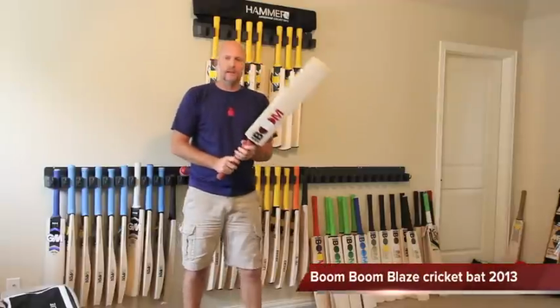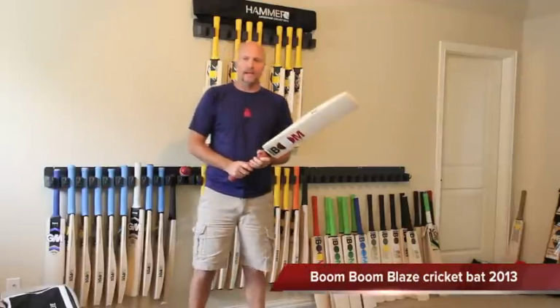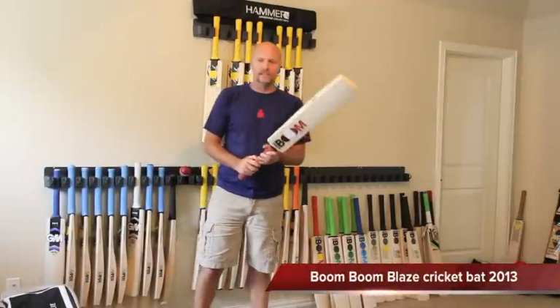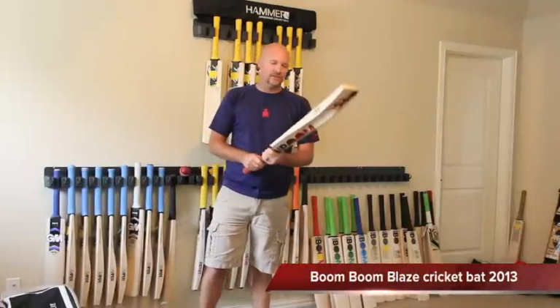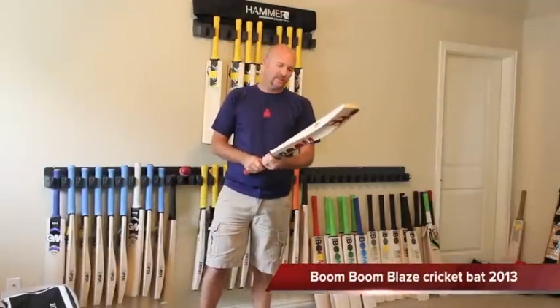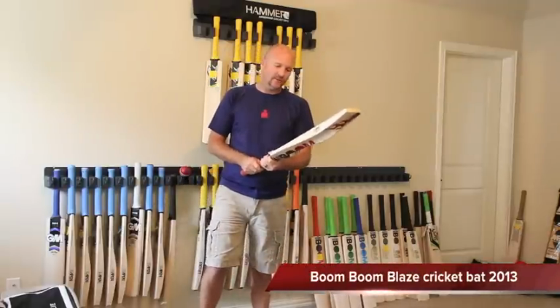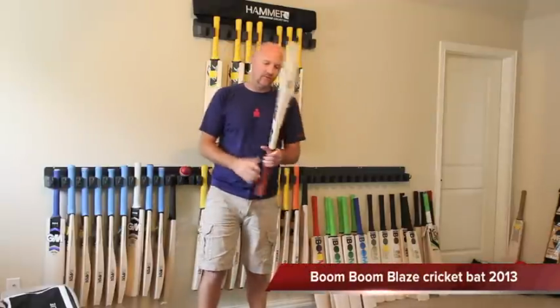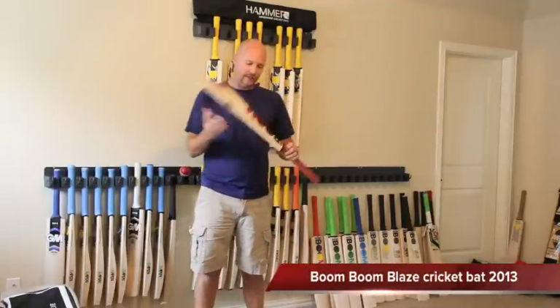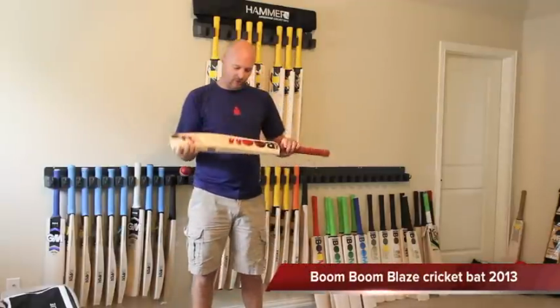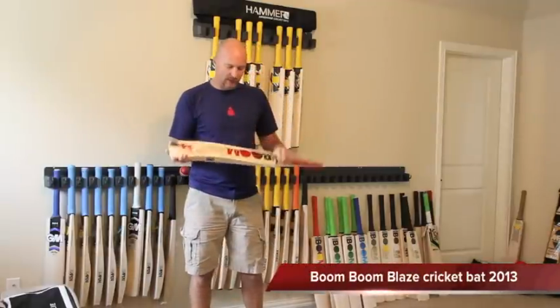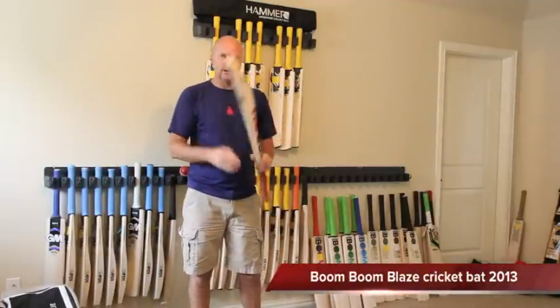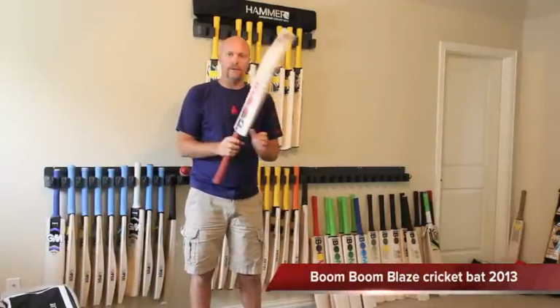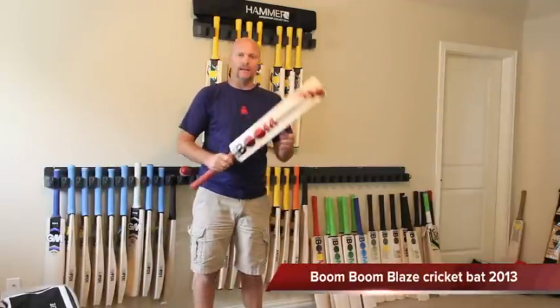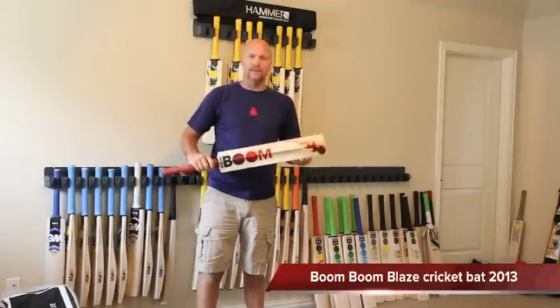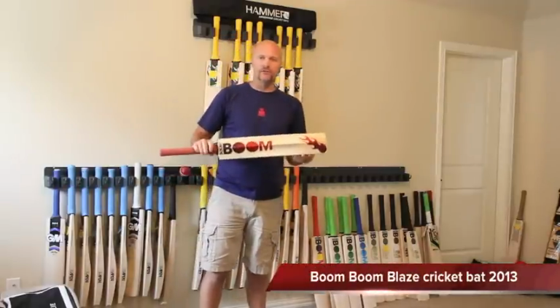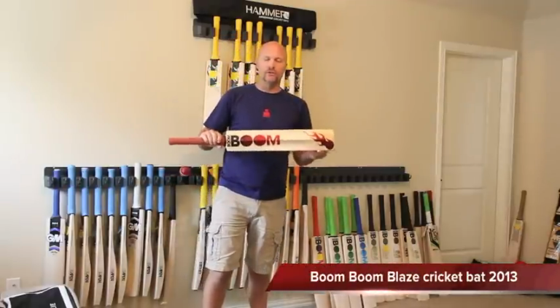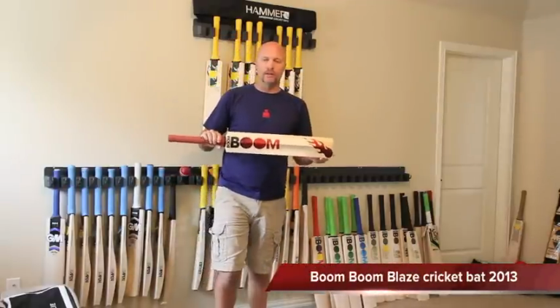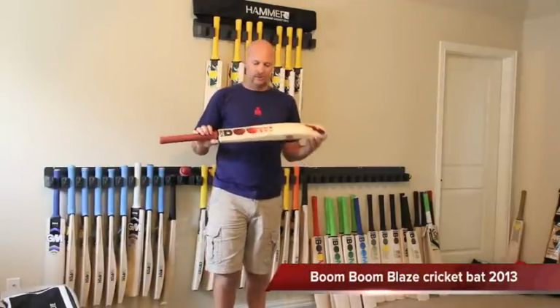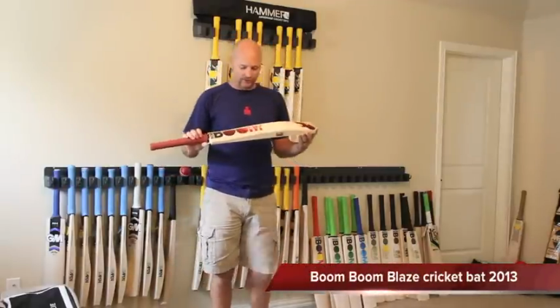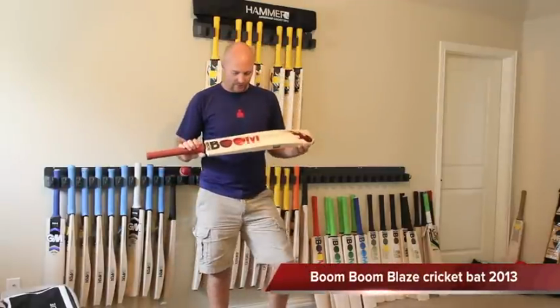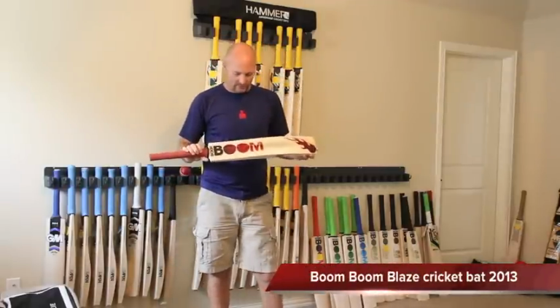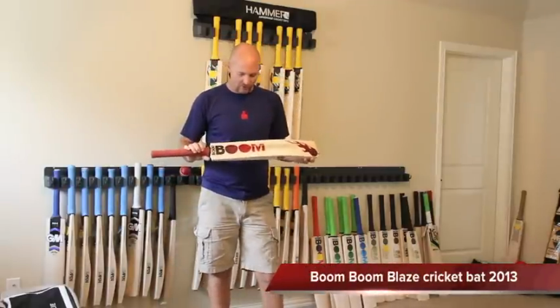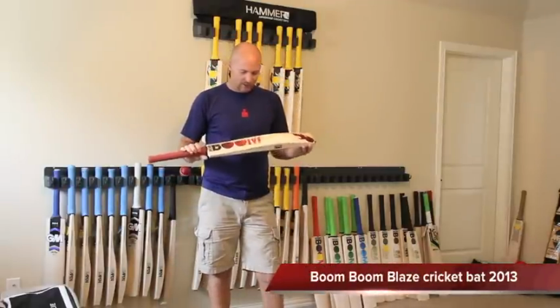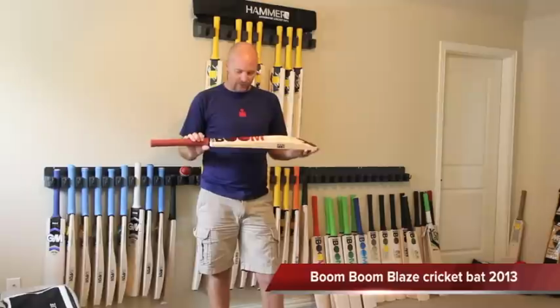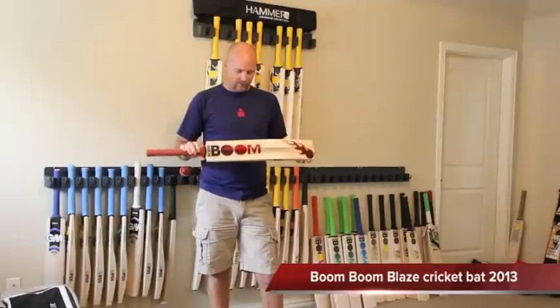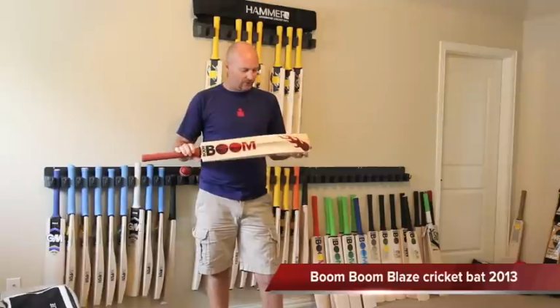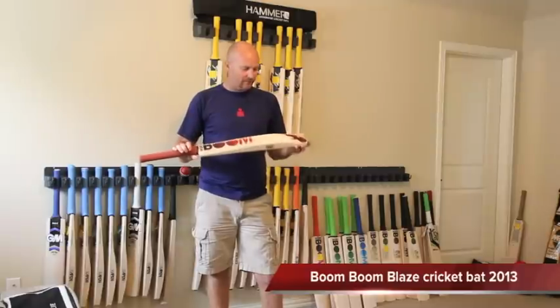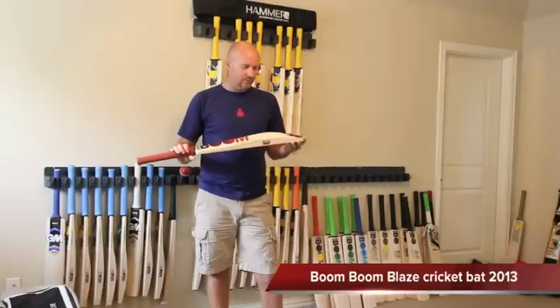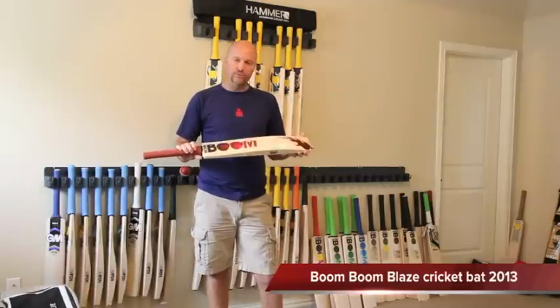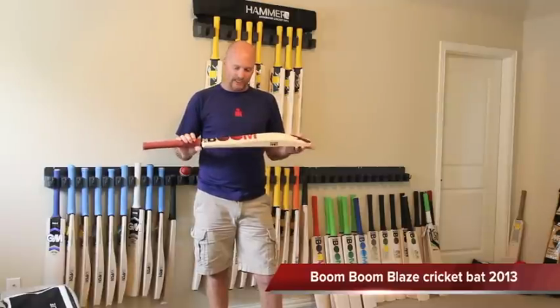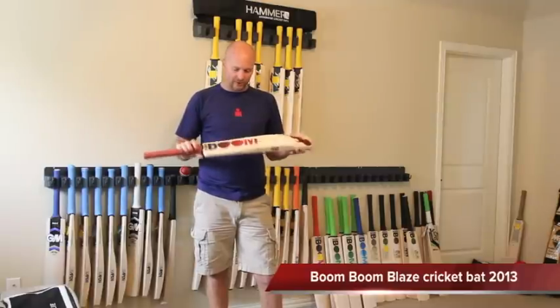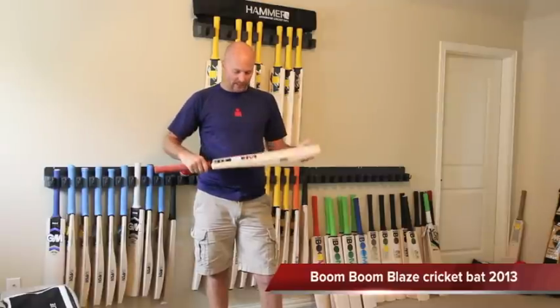Hey guys, Jason here from CricketStoreOnline.com and in this review I'm talking to you about the new 2013 Boom Boom Blaze Cricket Bat.